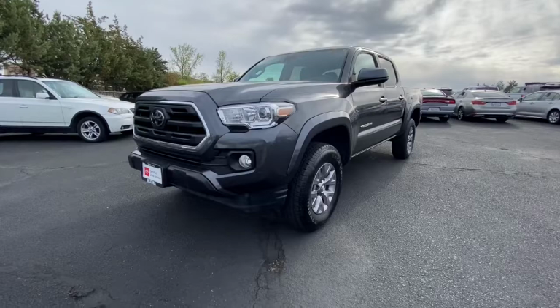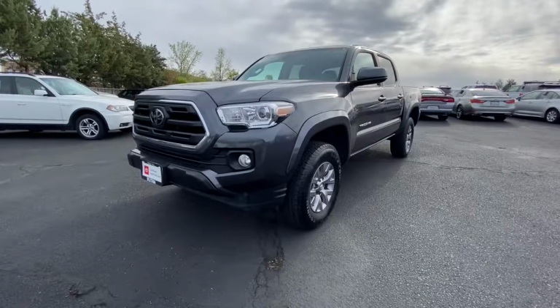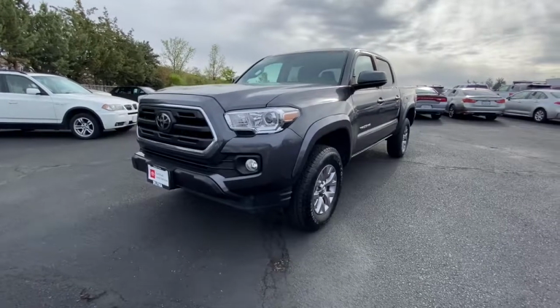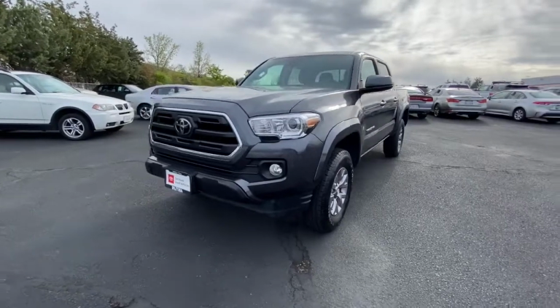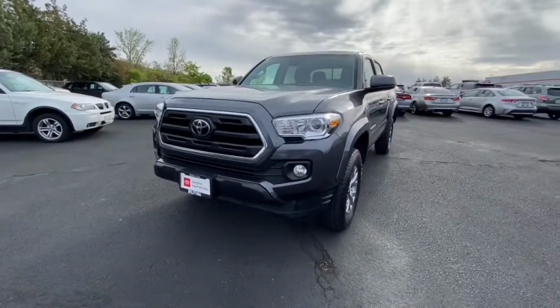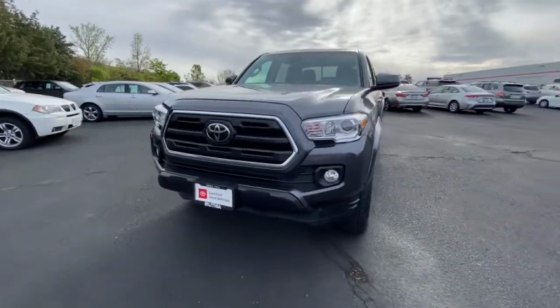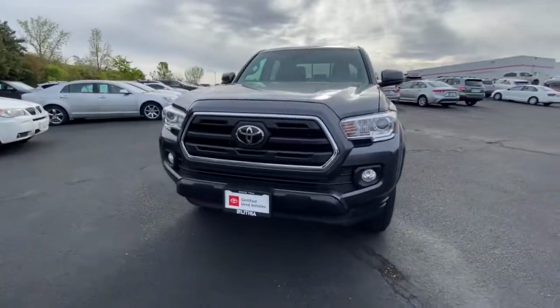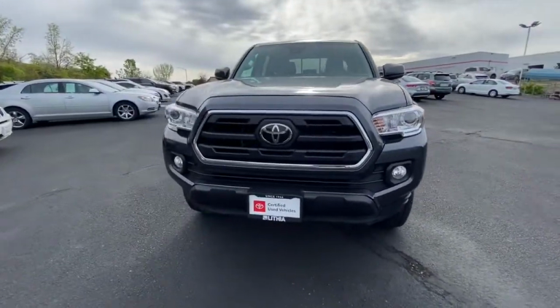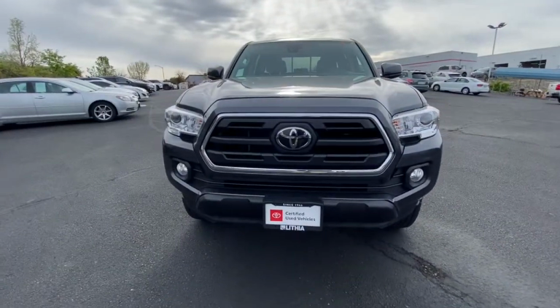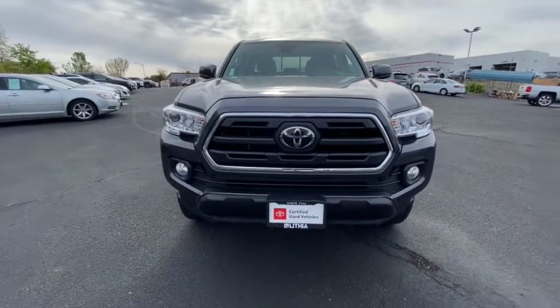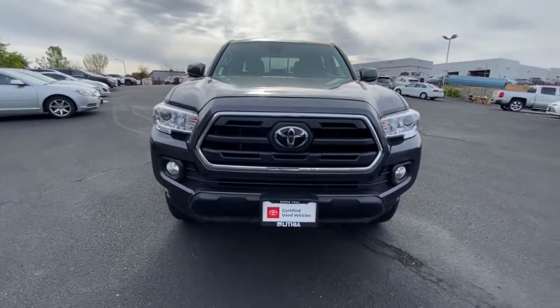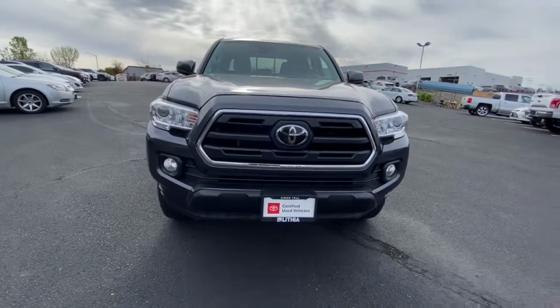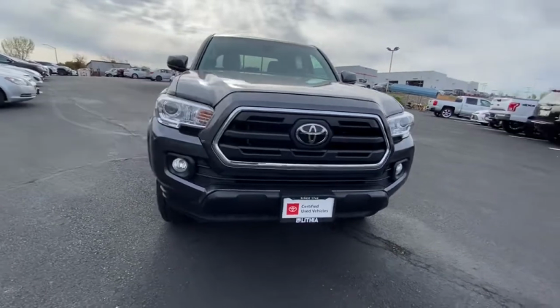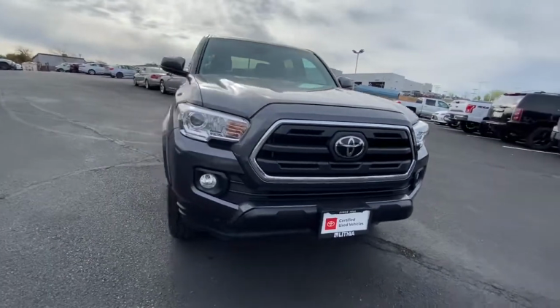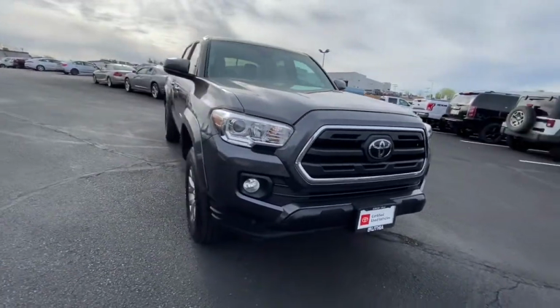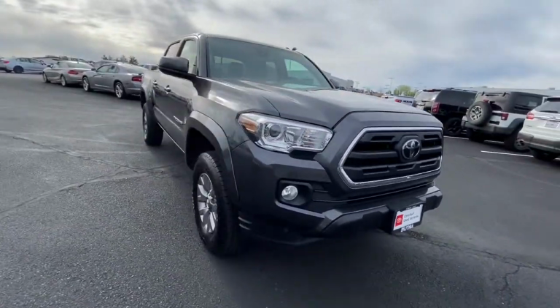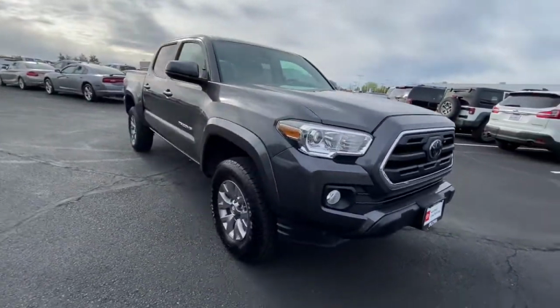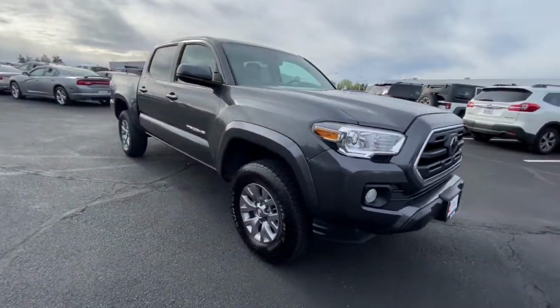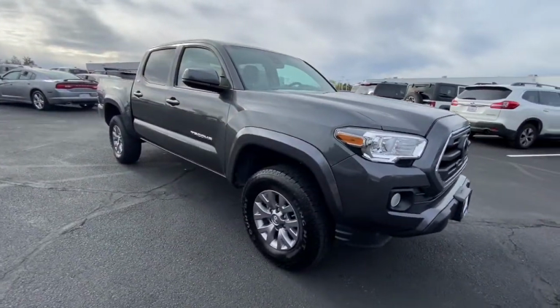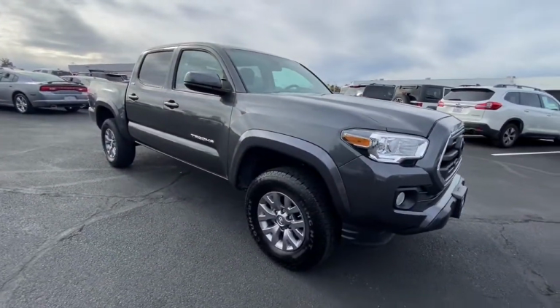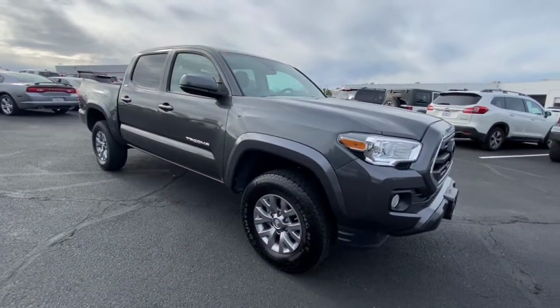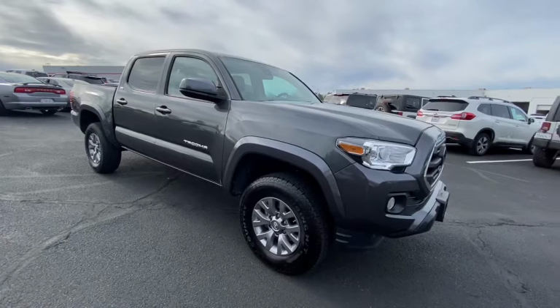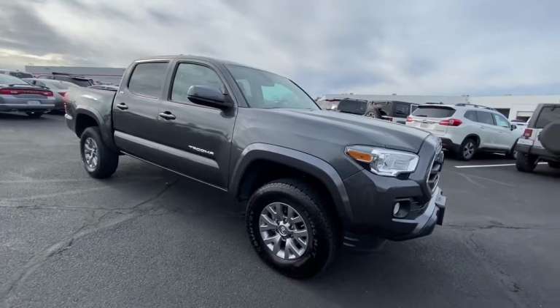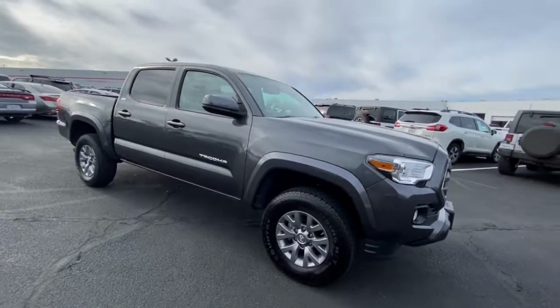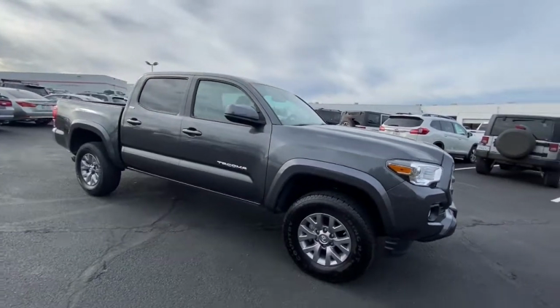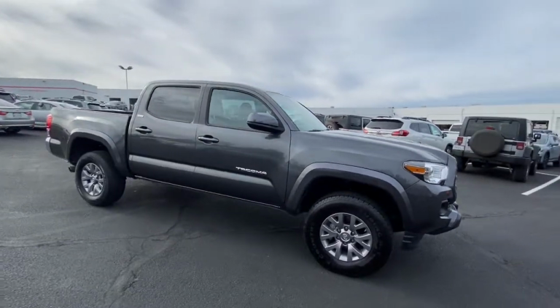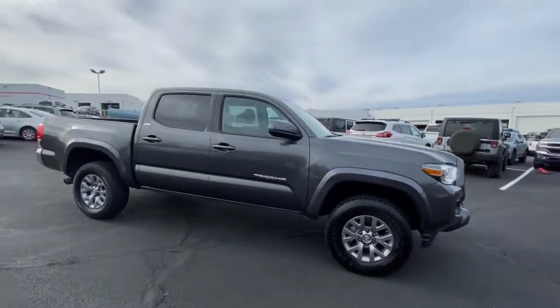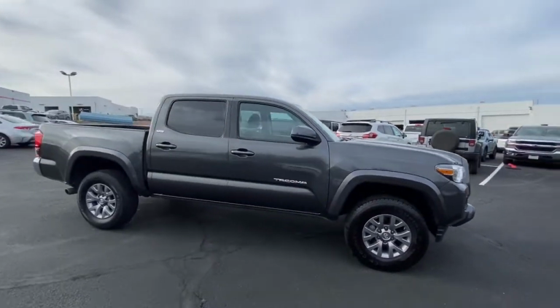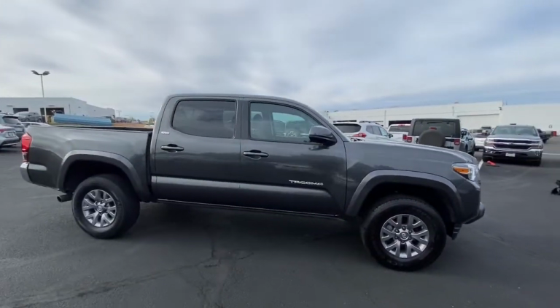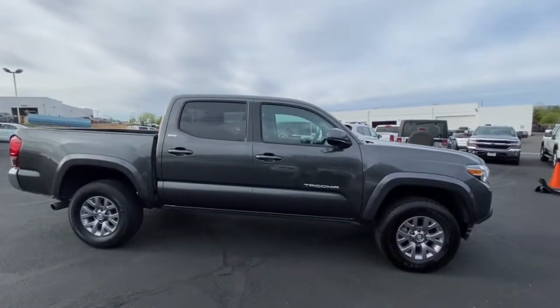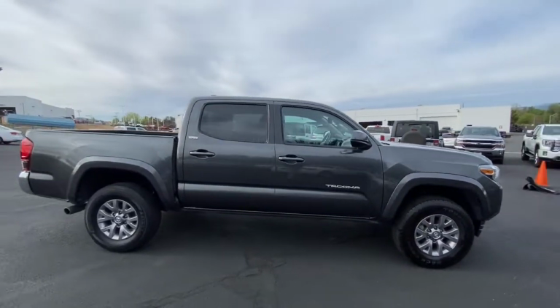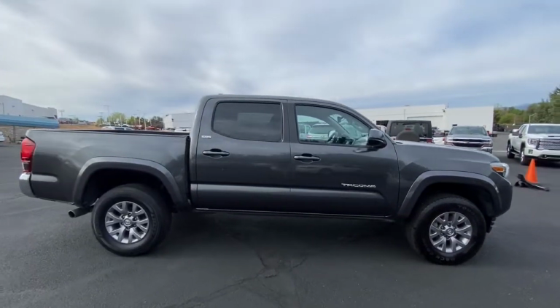Get acquainted with the 2019 Toyota Tacoma. This vehicle still has fewer than 50,000 miles on the clock, so it won't last long. You'll be comfortable, connected, and focused on the road or trail ahead in this capable Tacoma.